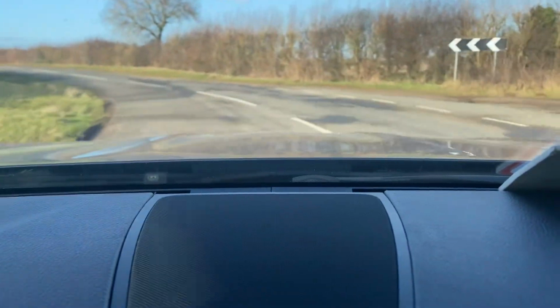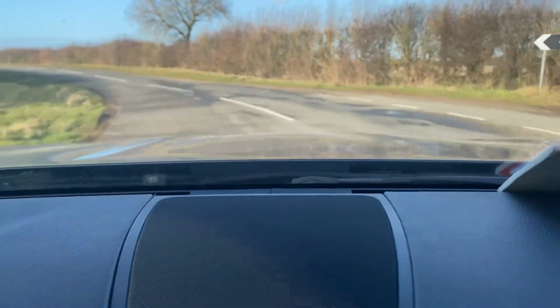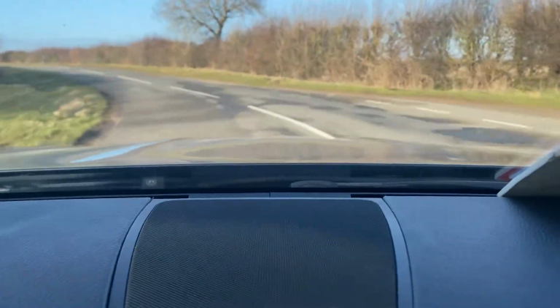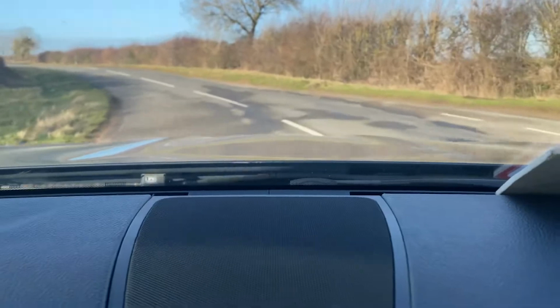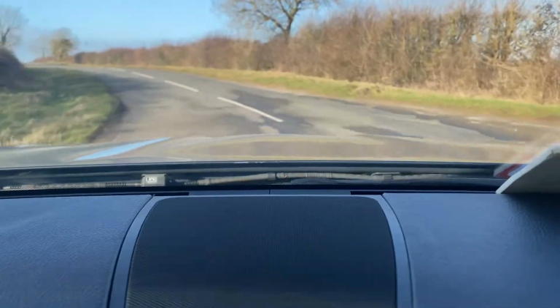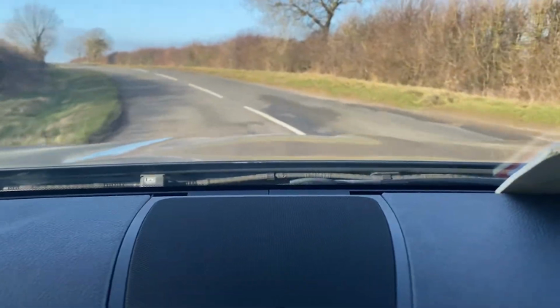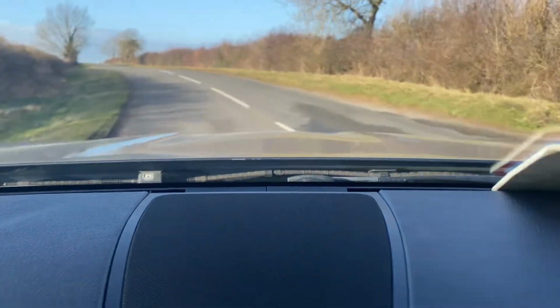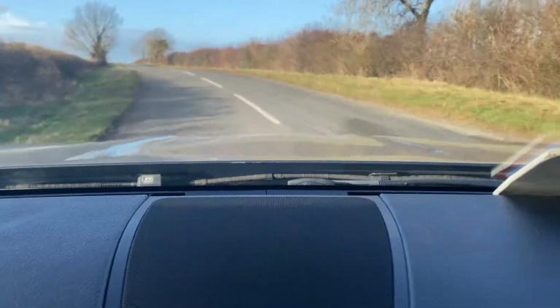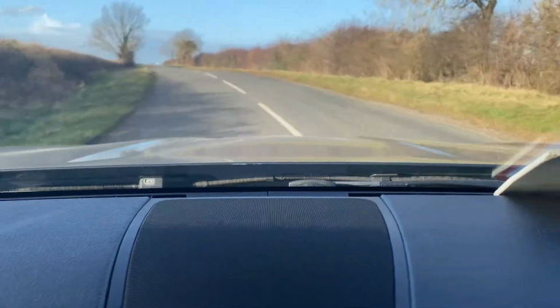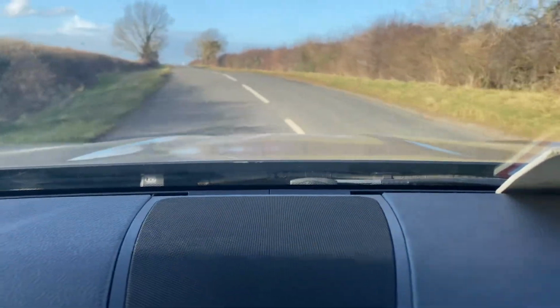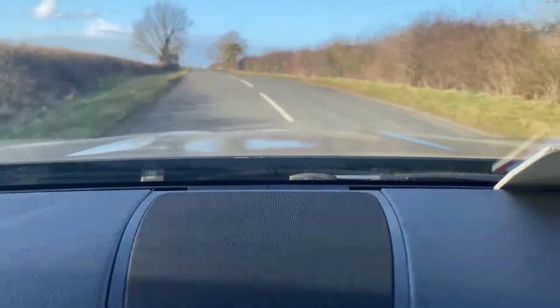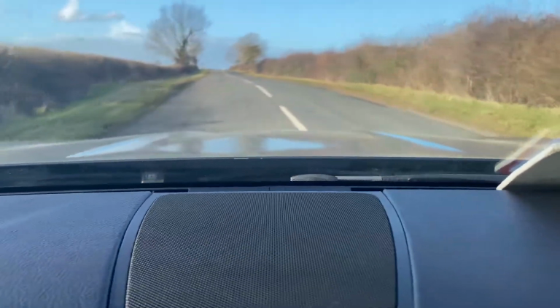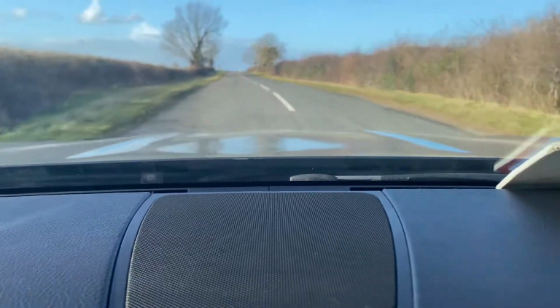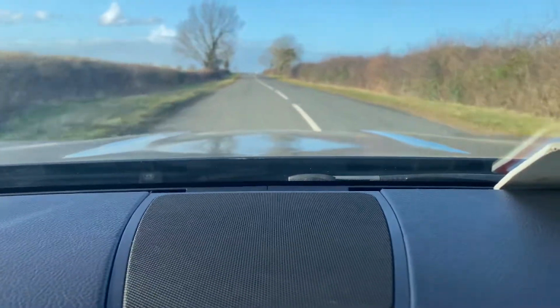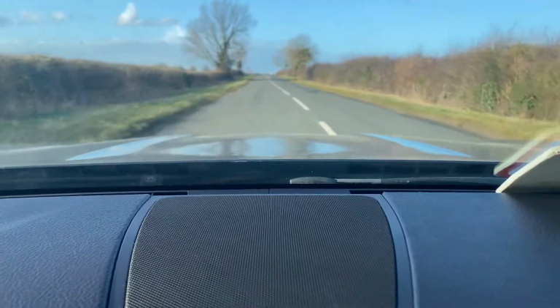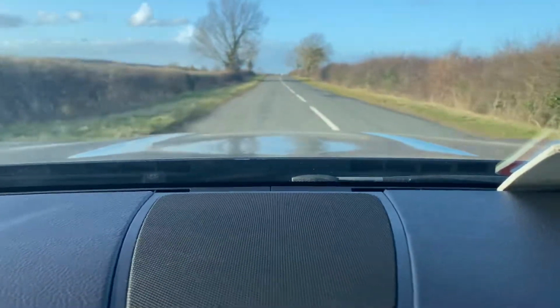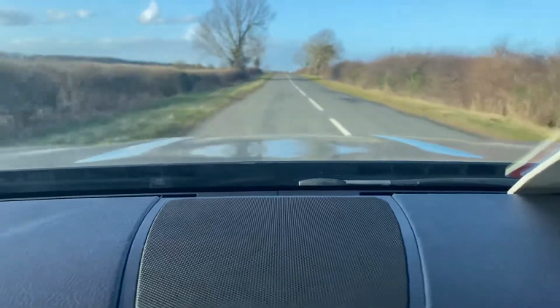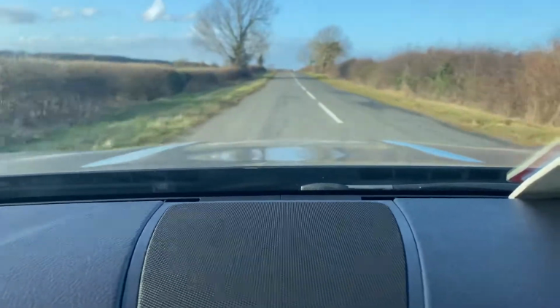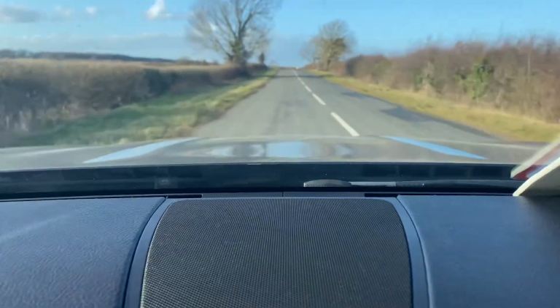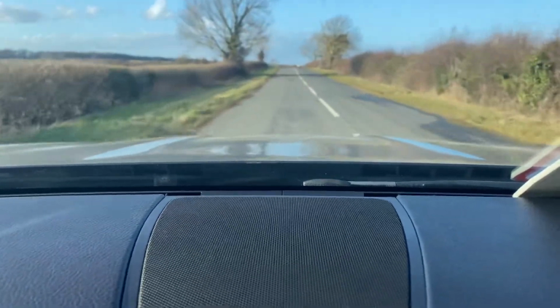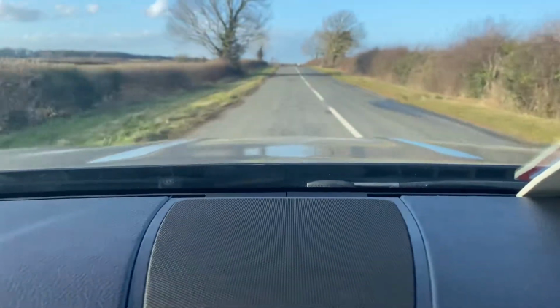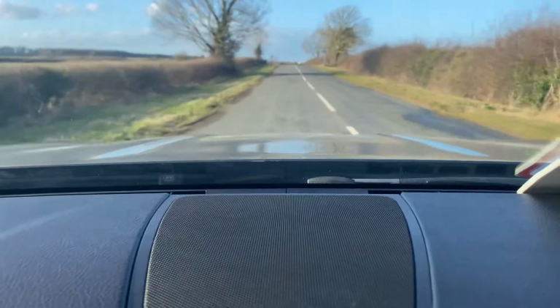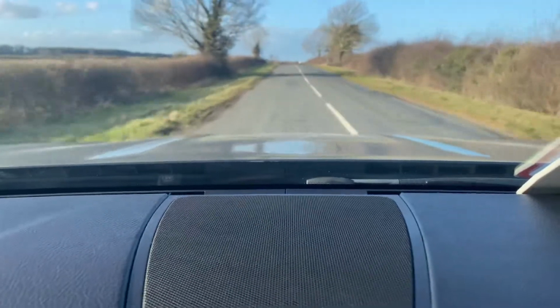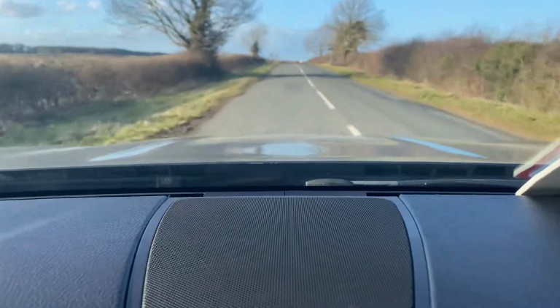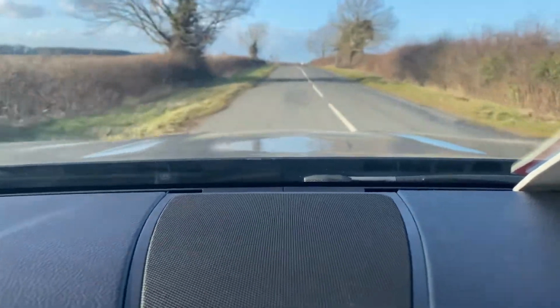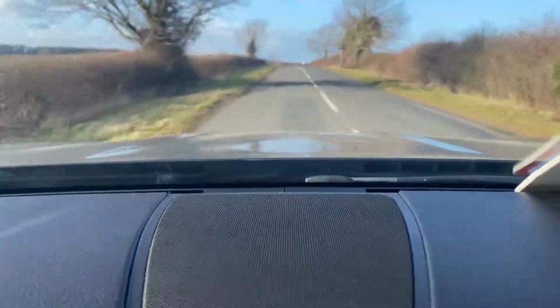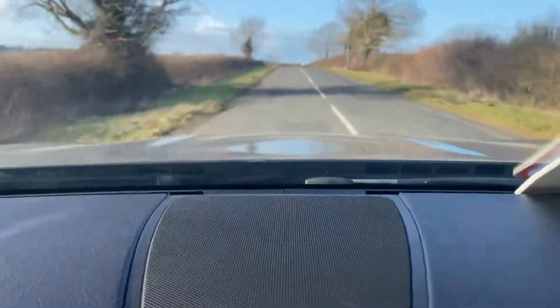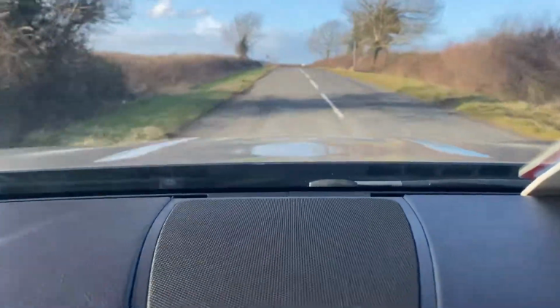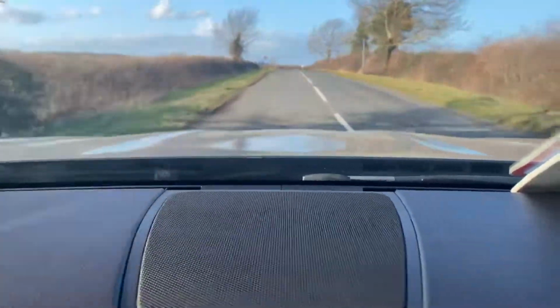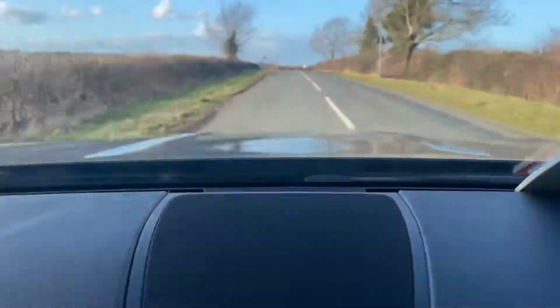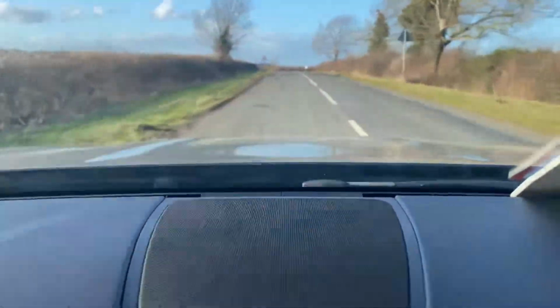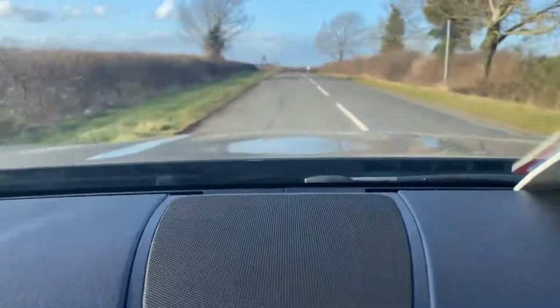It handles the corners as well, with very nice smooth brakes and no judder. As you can see, the engine sounds beautiful.